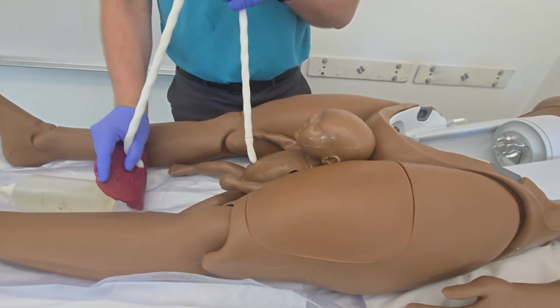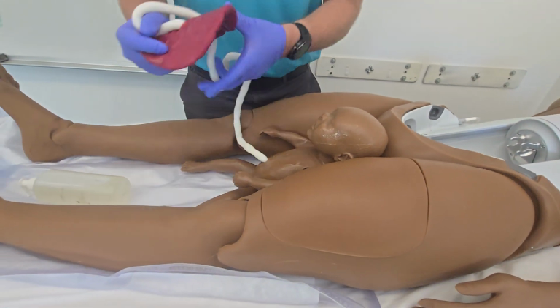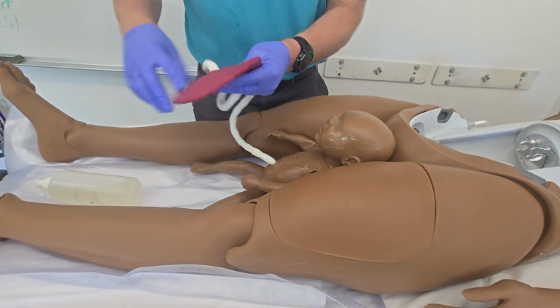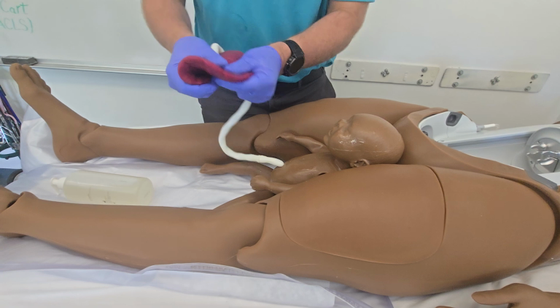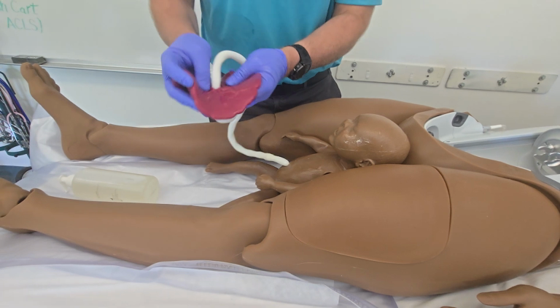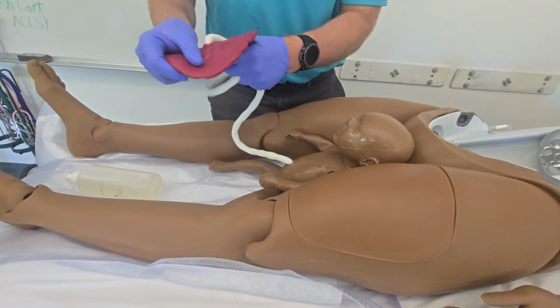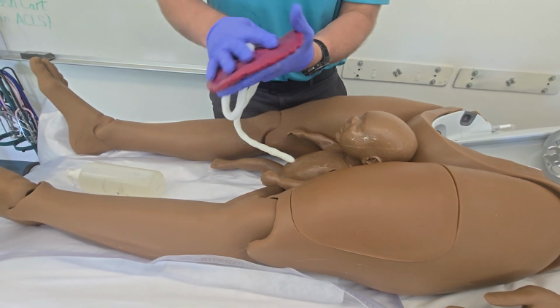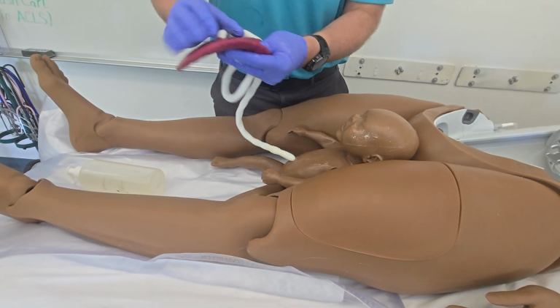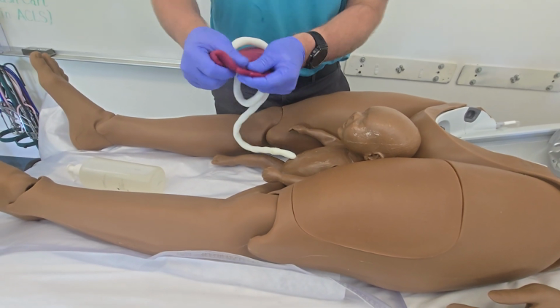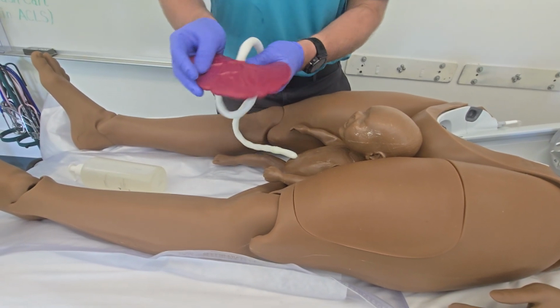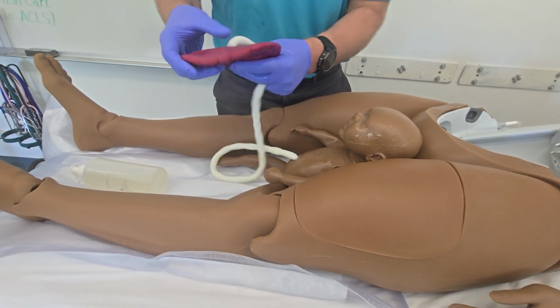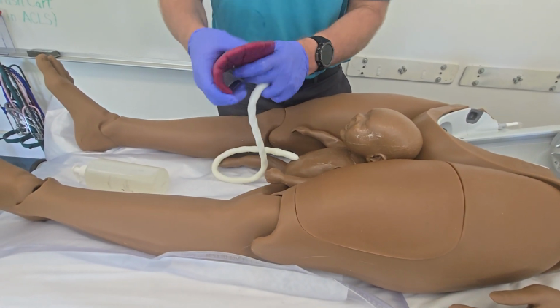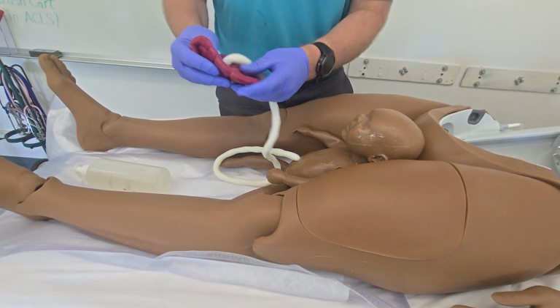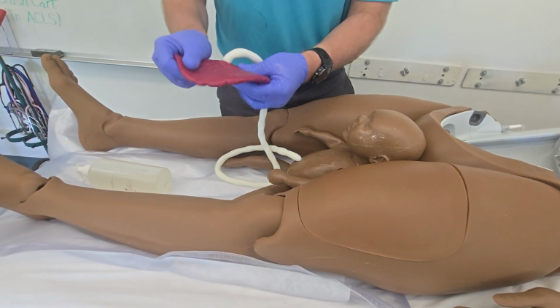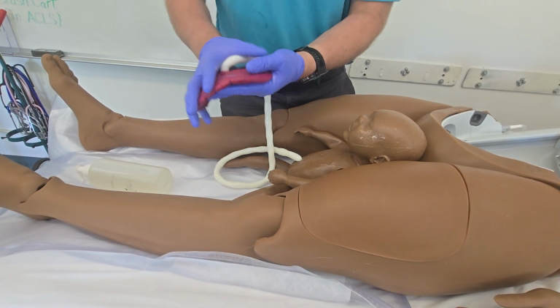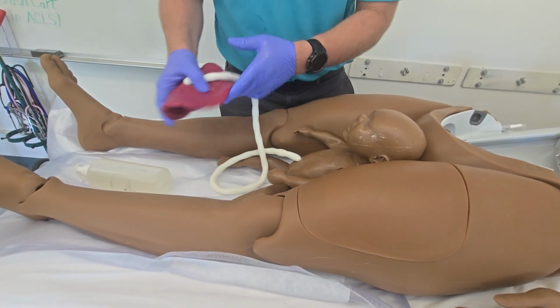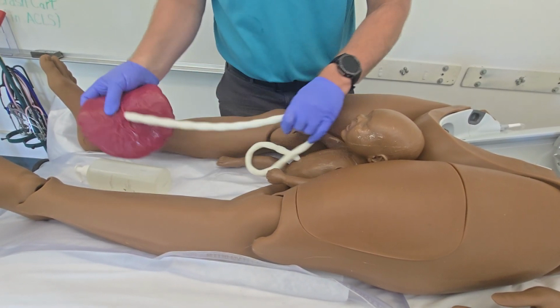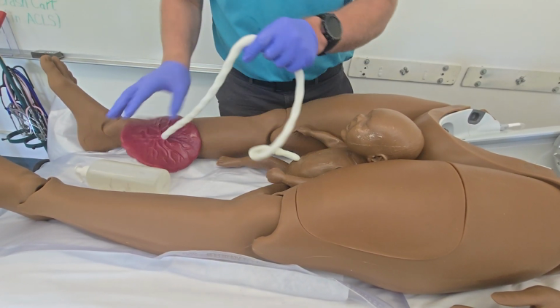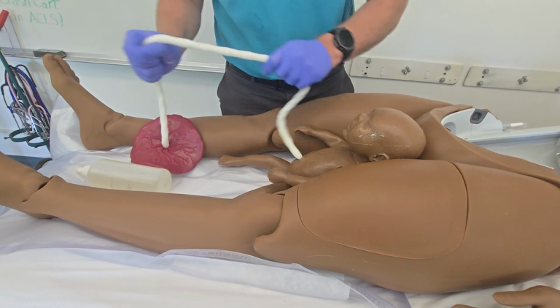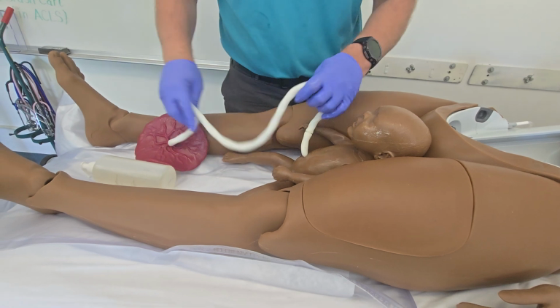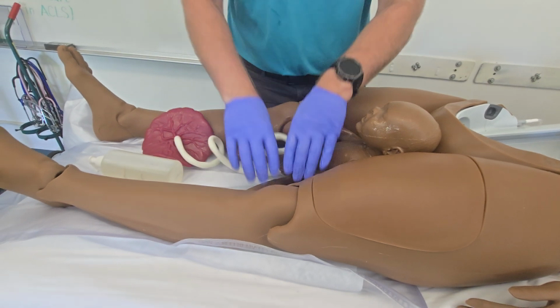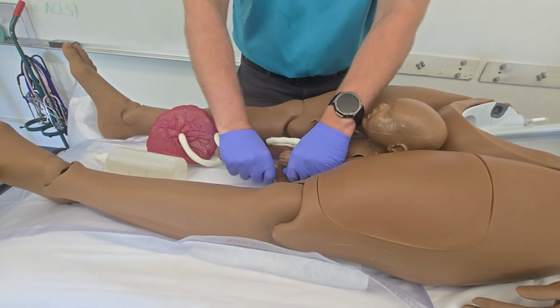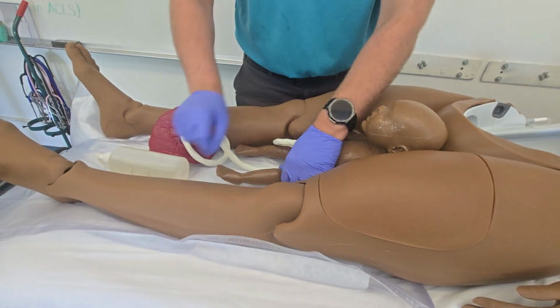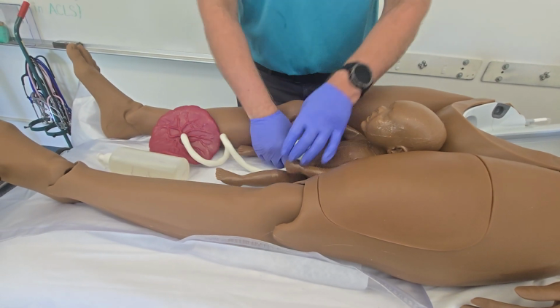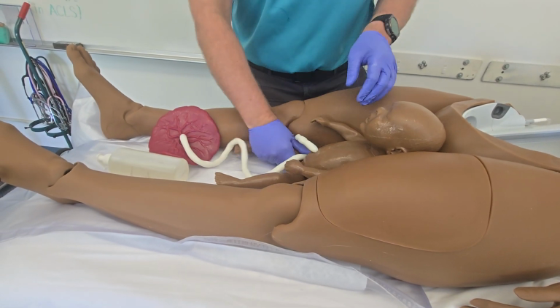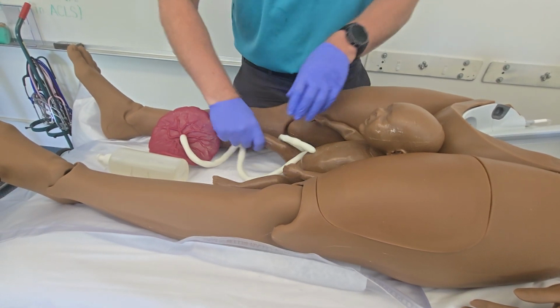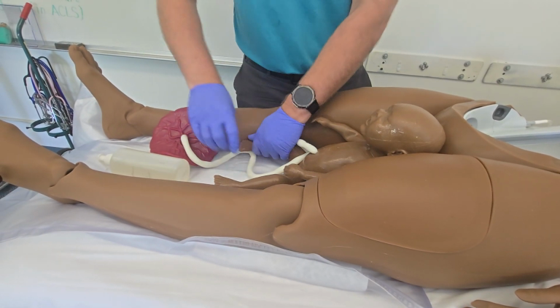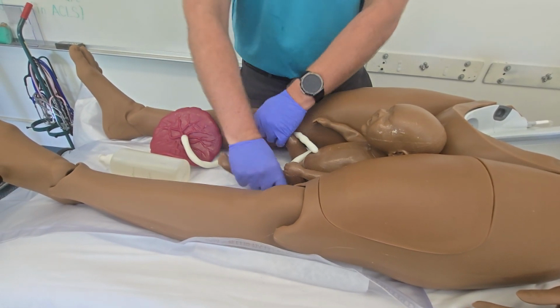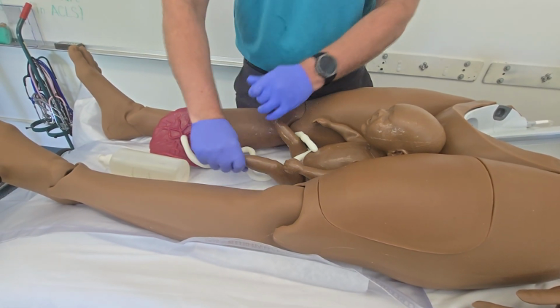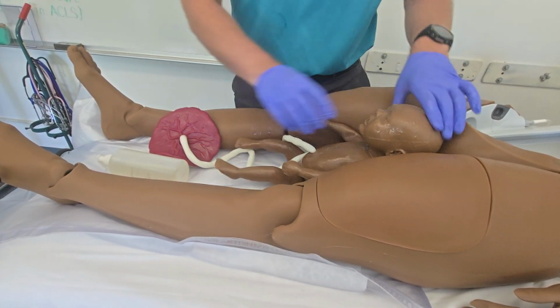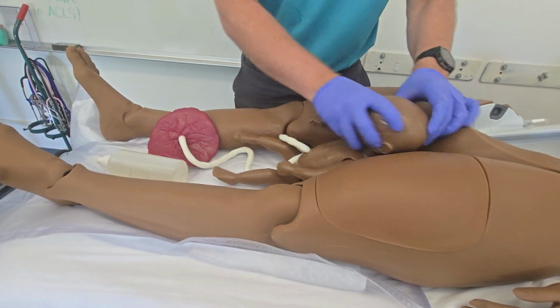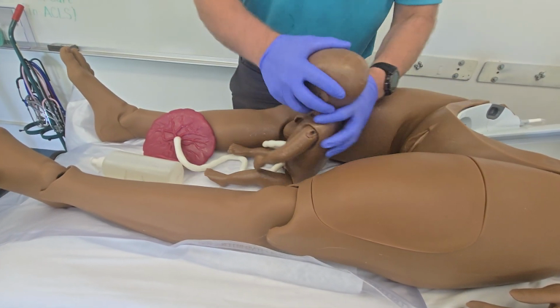Lubricate the placenta itself as well. You still want to use a decent amount, but you shouldn't have to reapply nearly as much as you did with the Simmom solution.